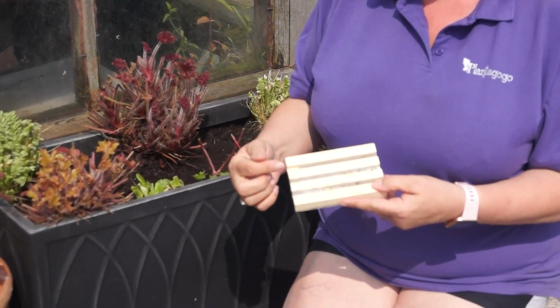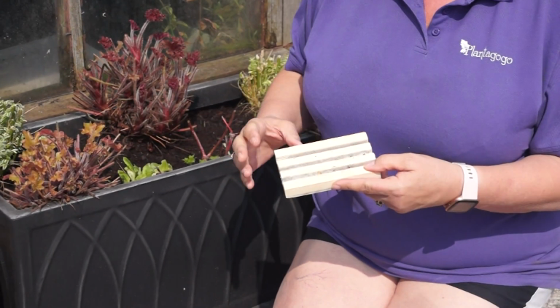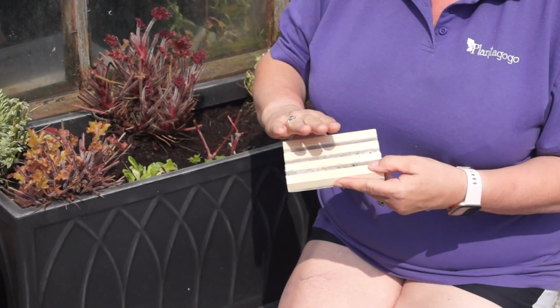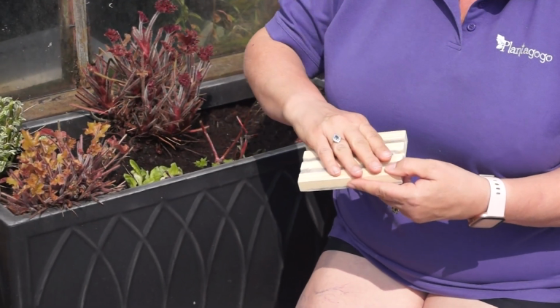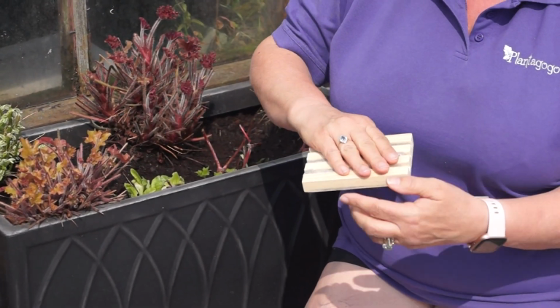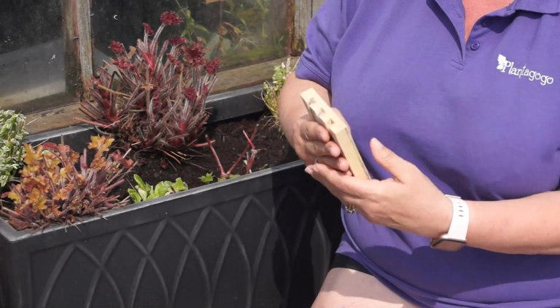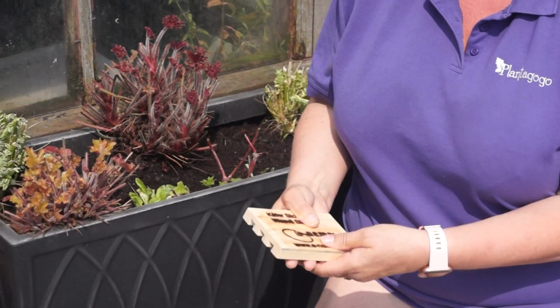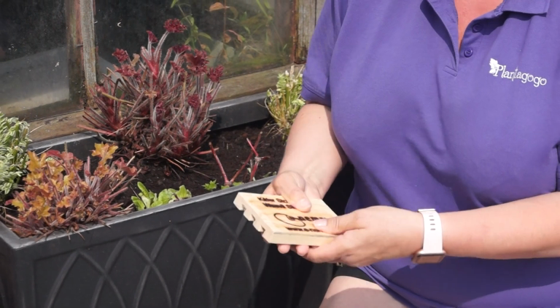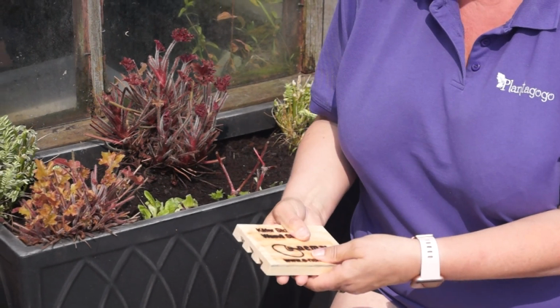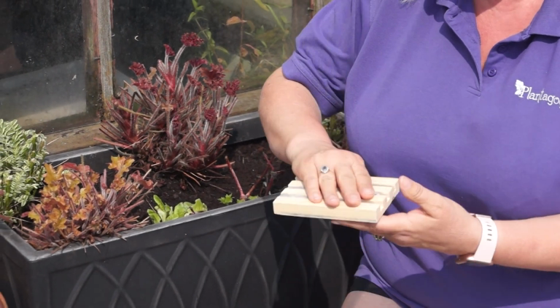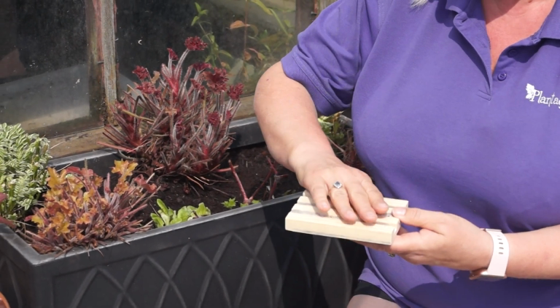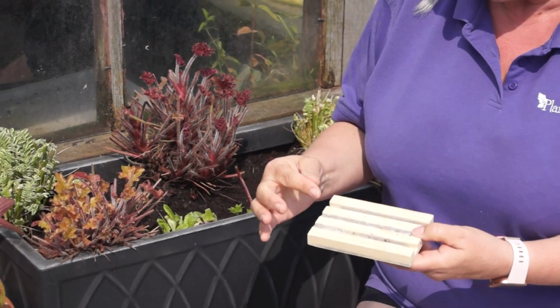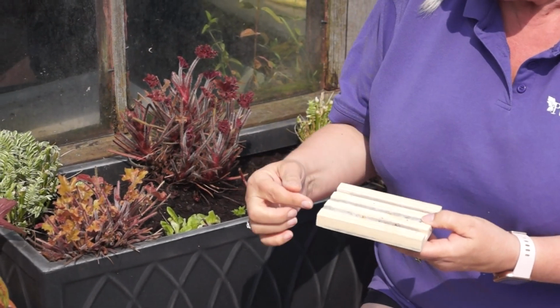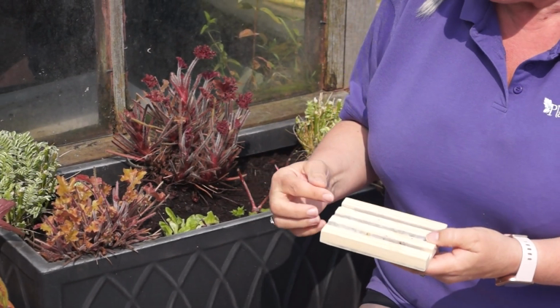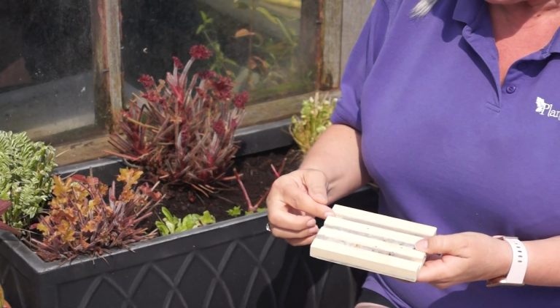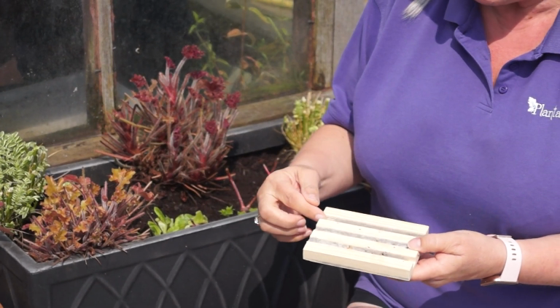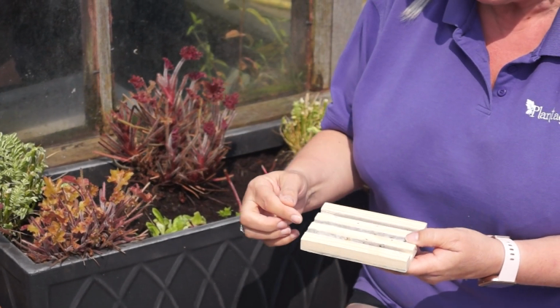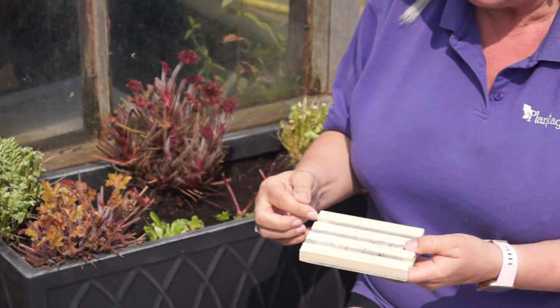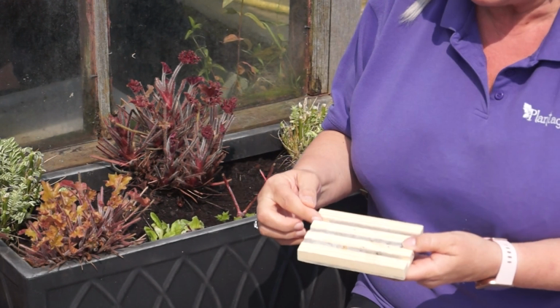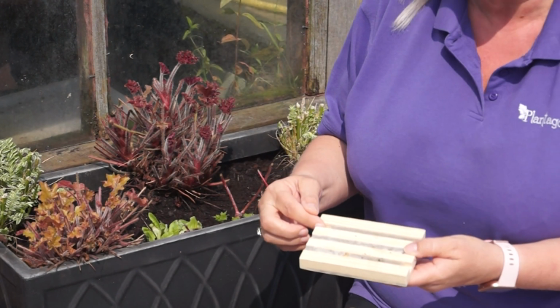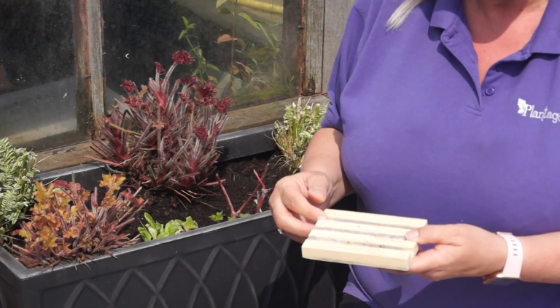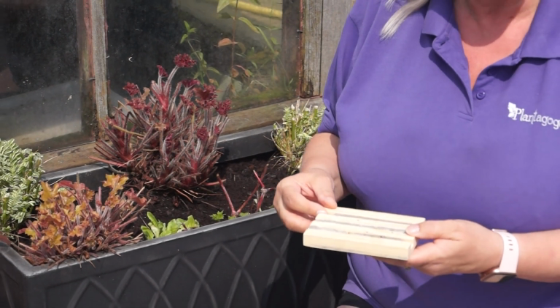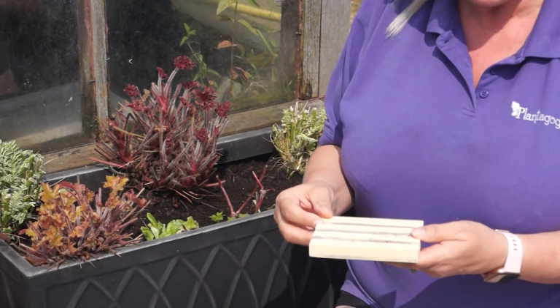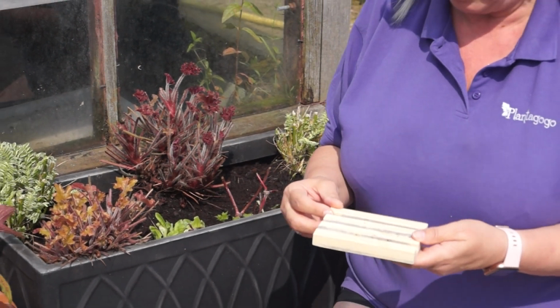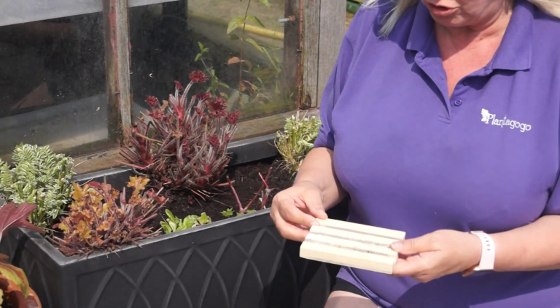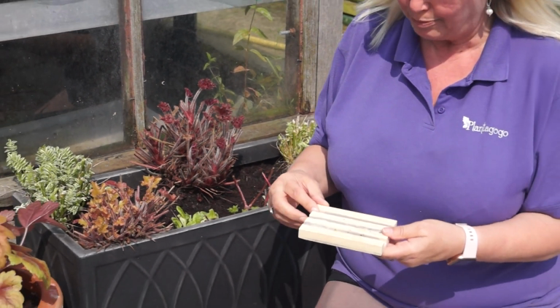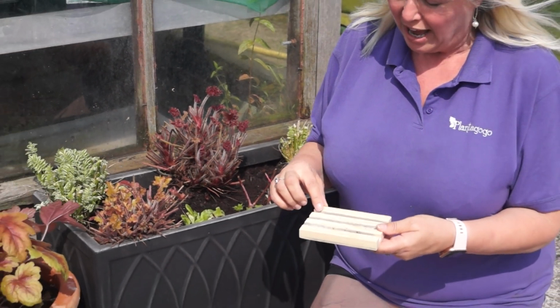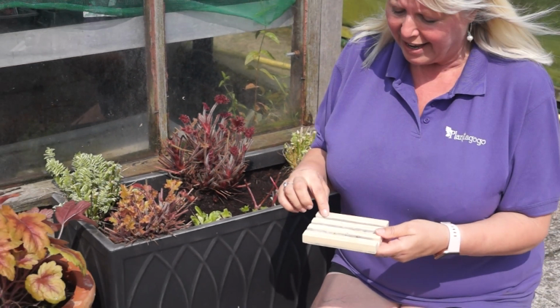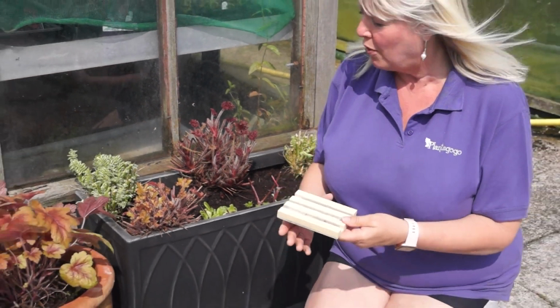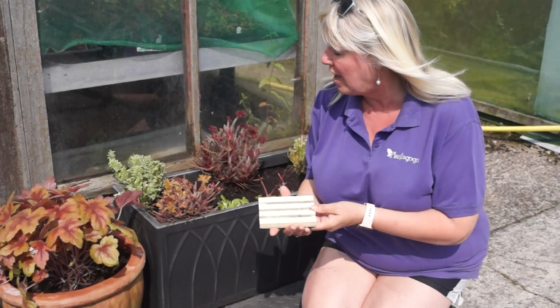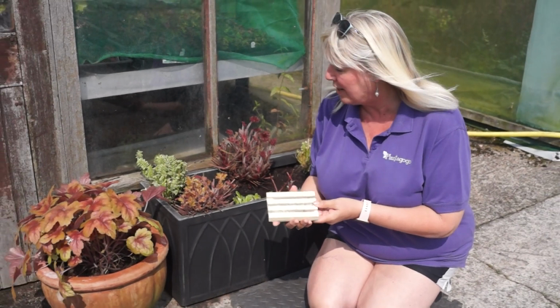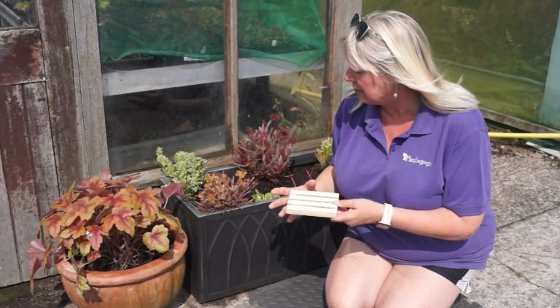Apparently when you turn them upside down like that on the pot, the vine weevils like to creep into these little holes here in the day because they don't like daylight — they're nocturnal. They get this on them and it kills them.